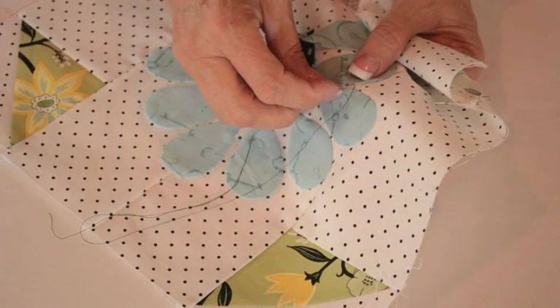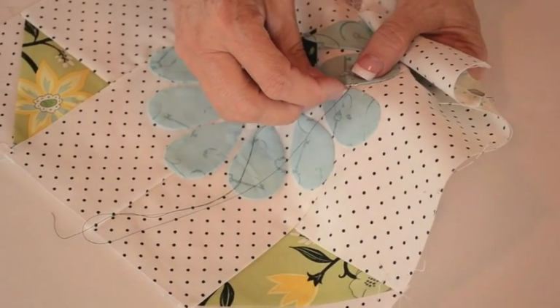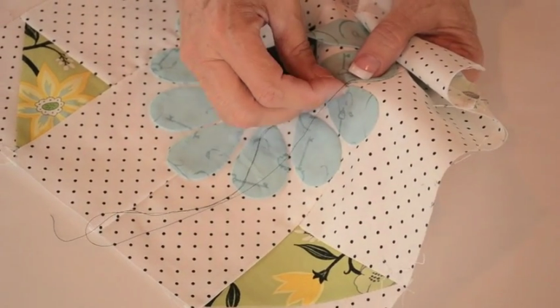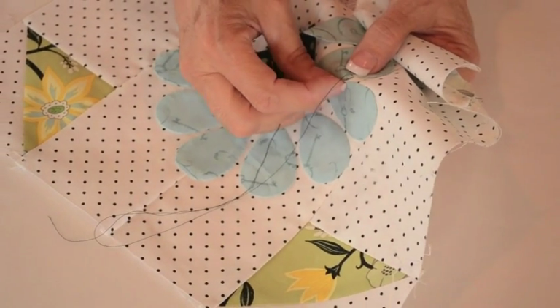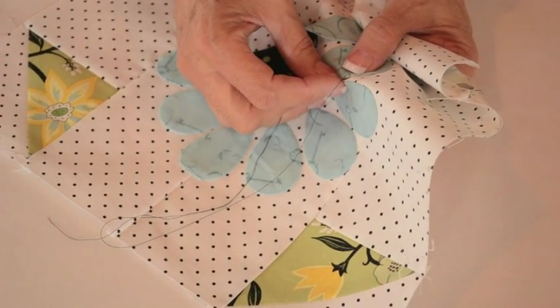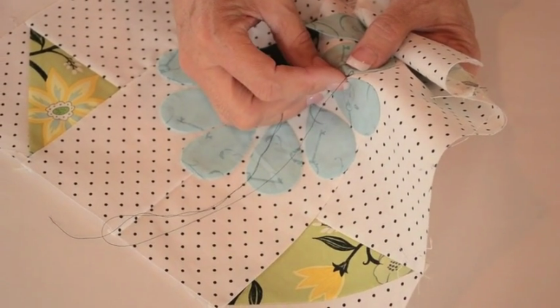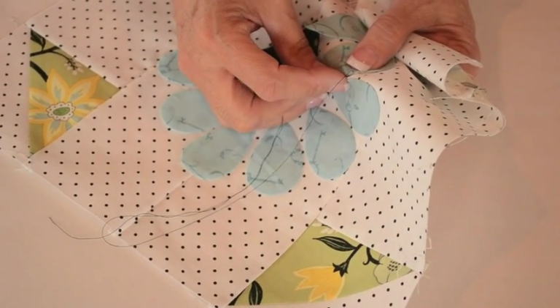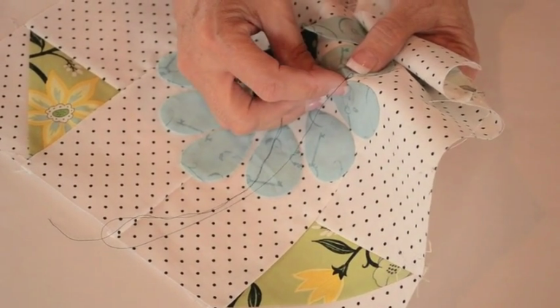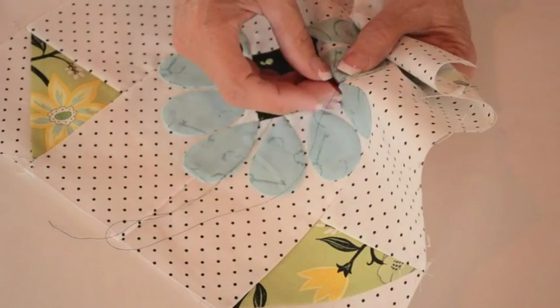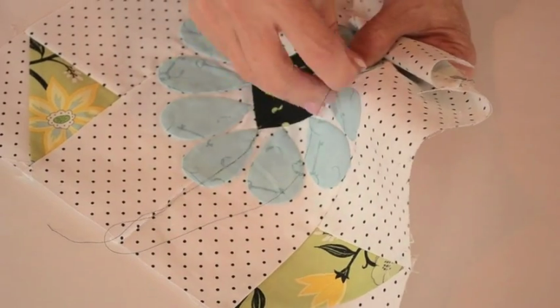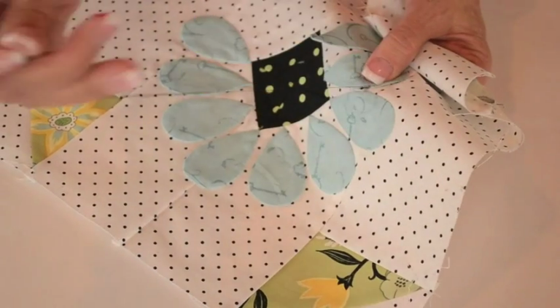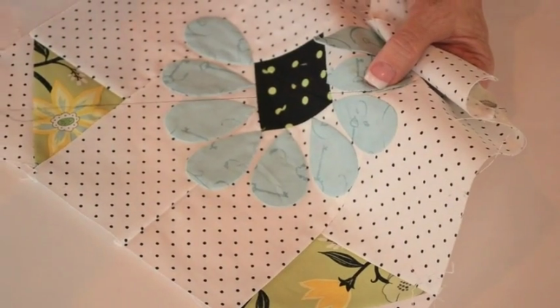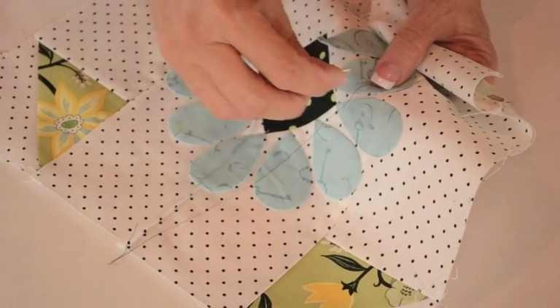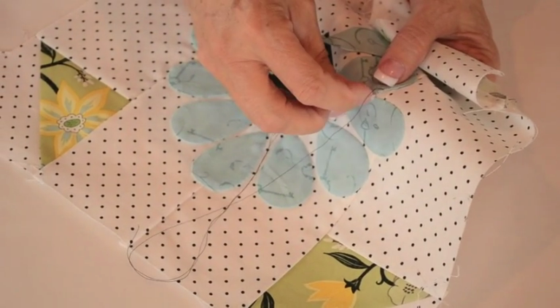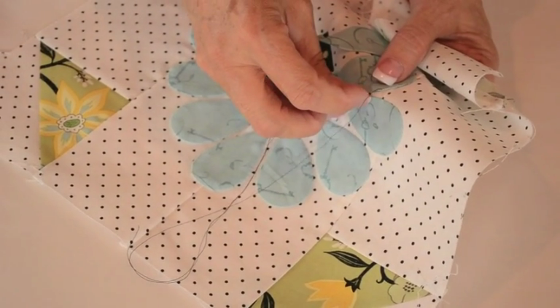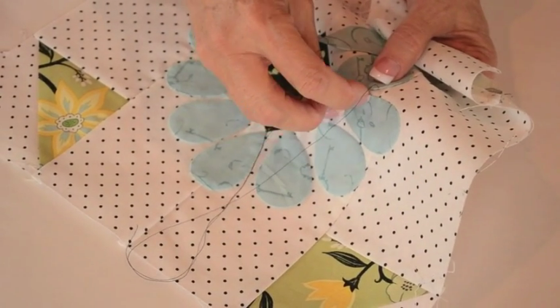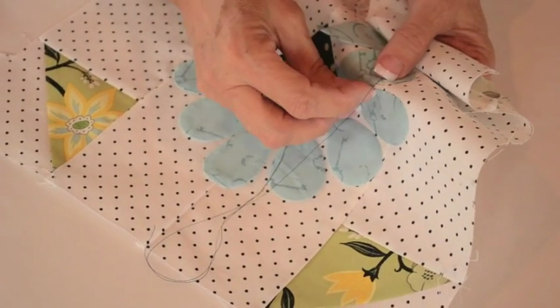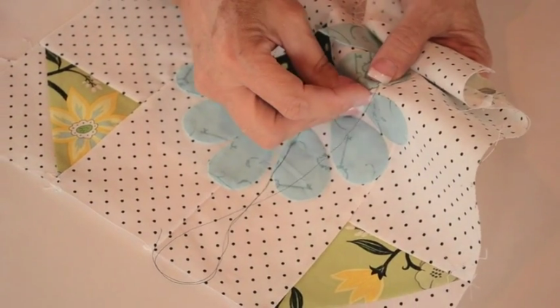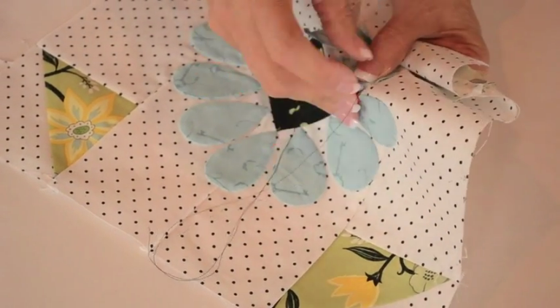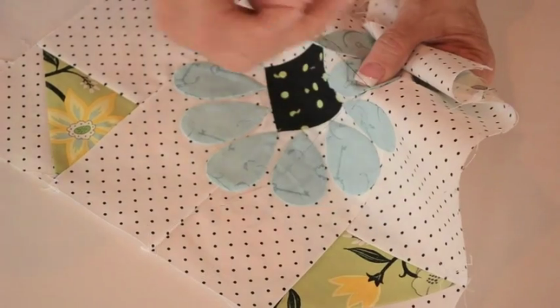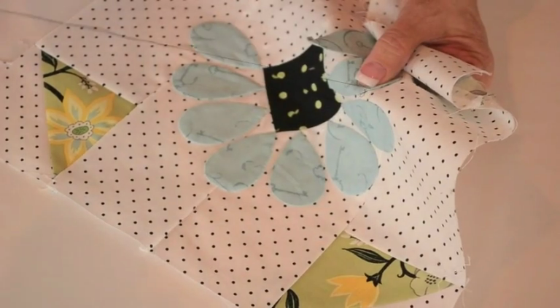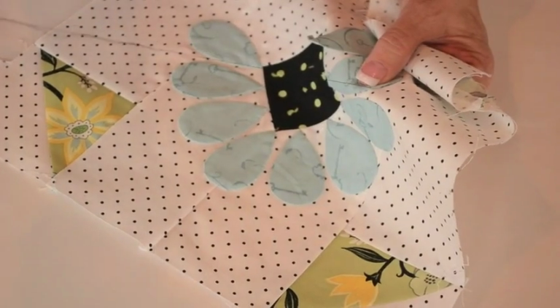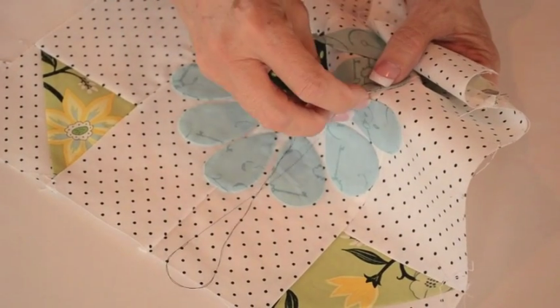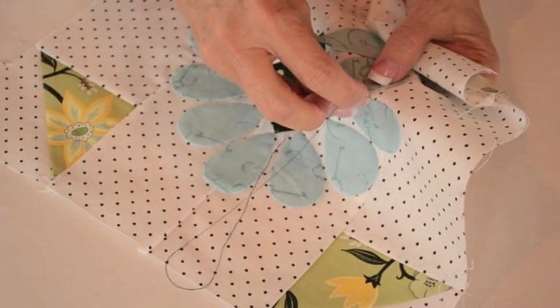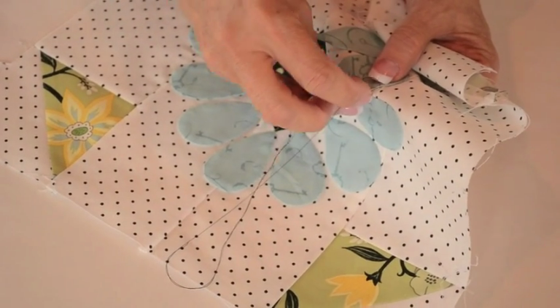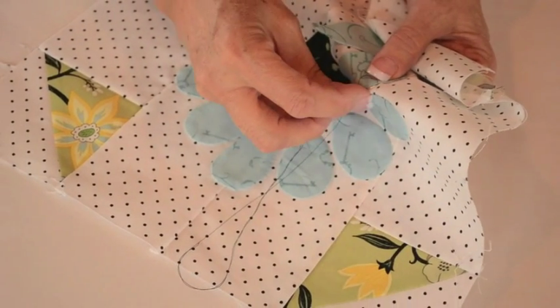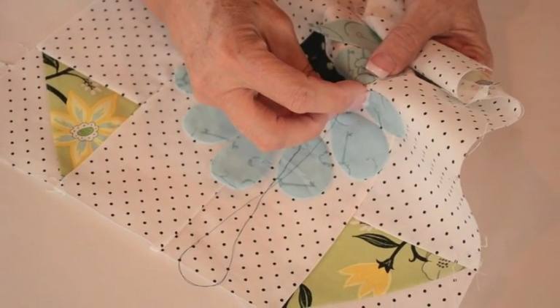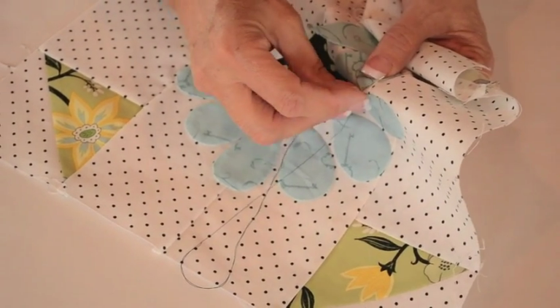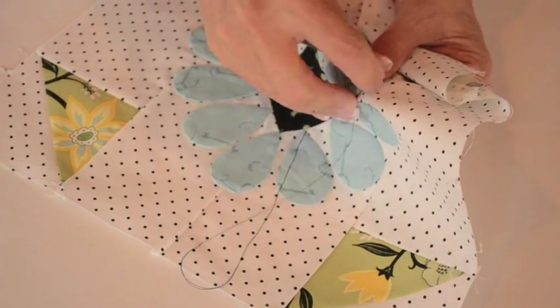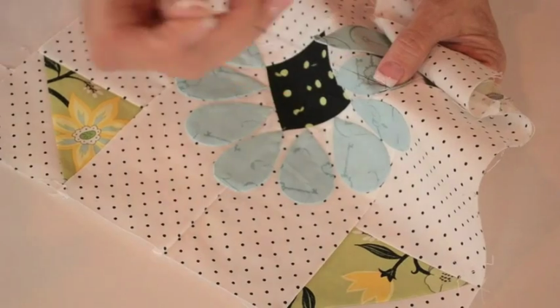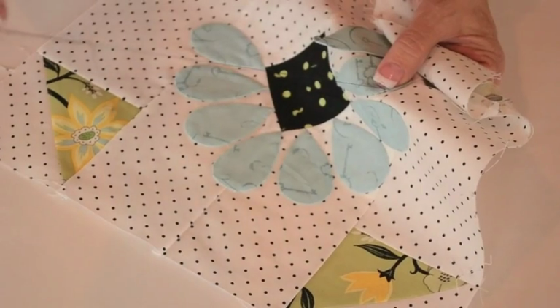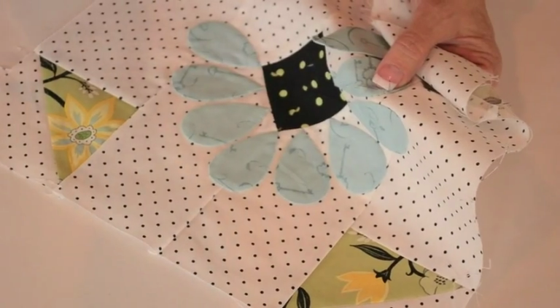Another thing about this thread that's nice — Aurifil is a two-ply thread so it doesn't tangle as you're stitching. You know how sometimes when you're stitching you get all those tangles? If you use a shorter length you won't get any tangles.